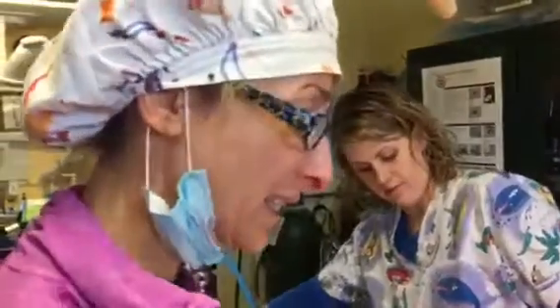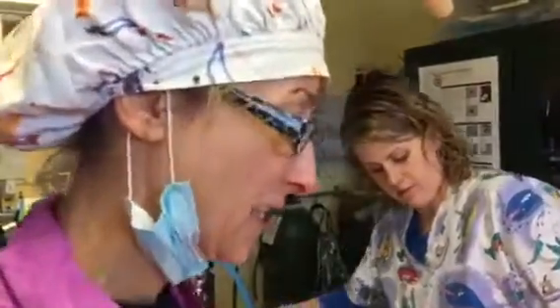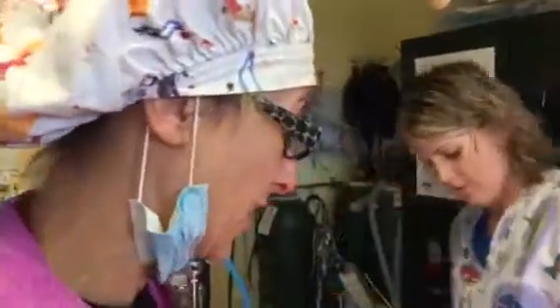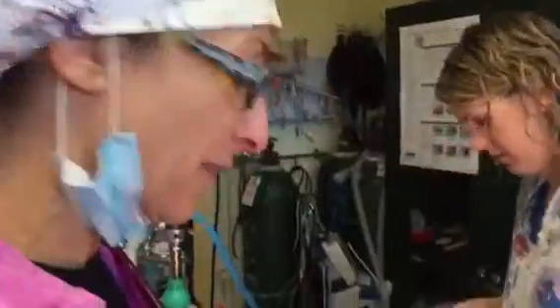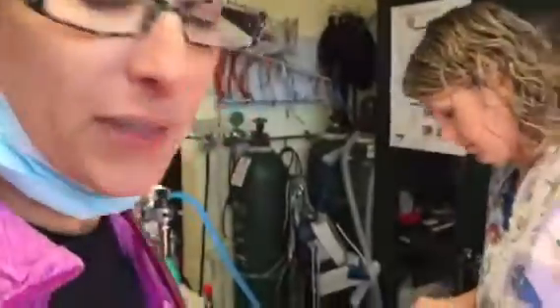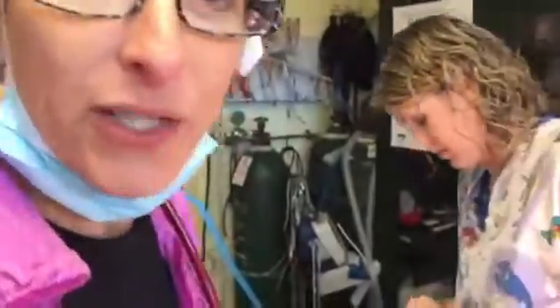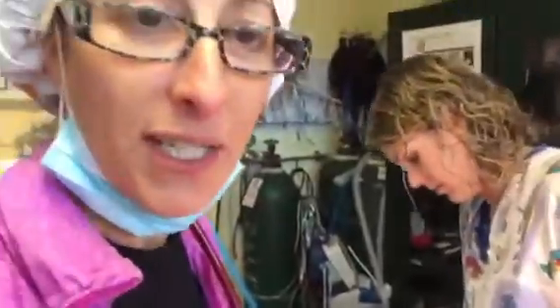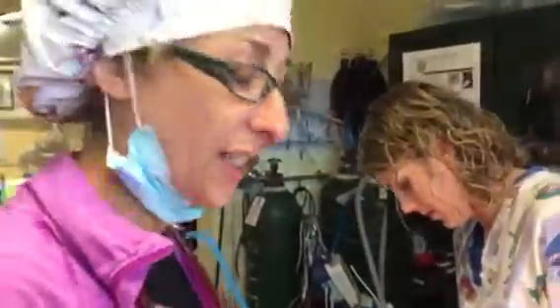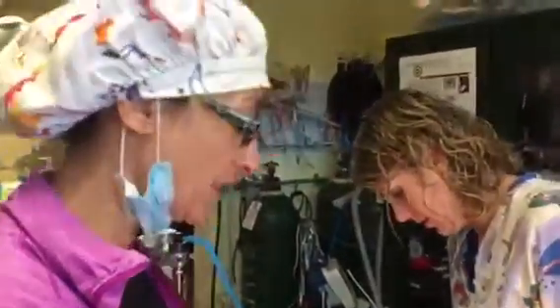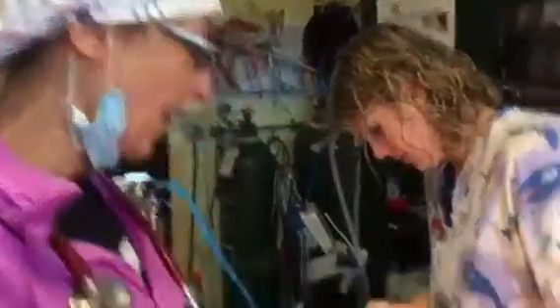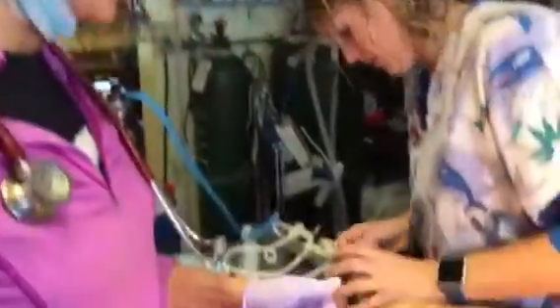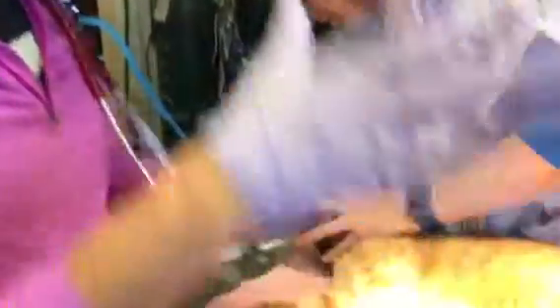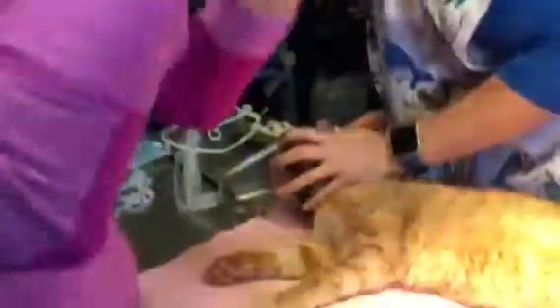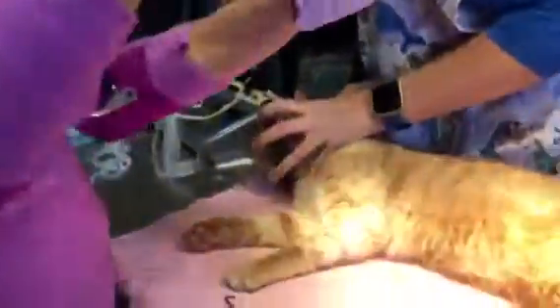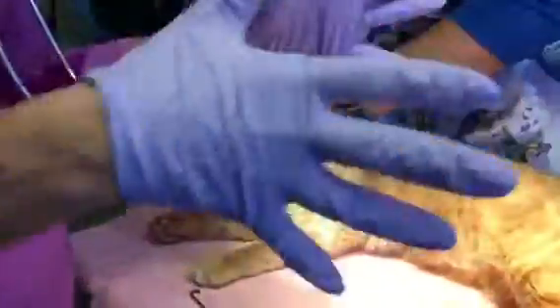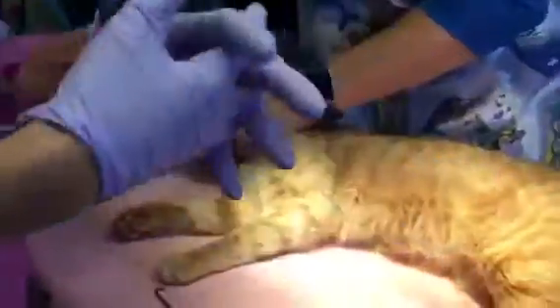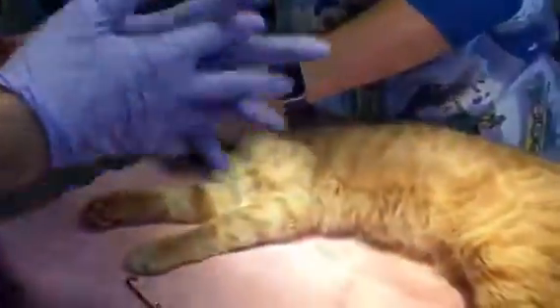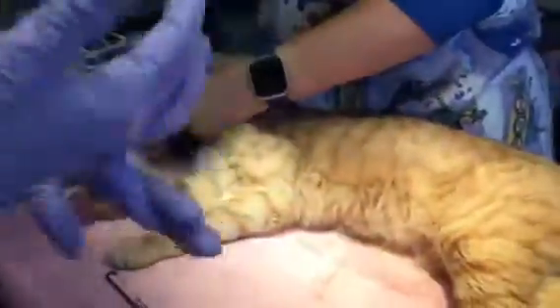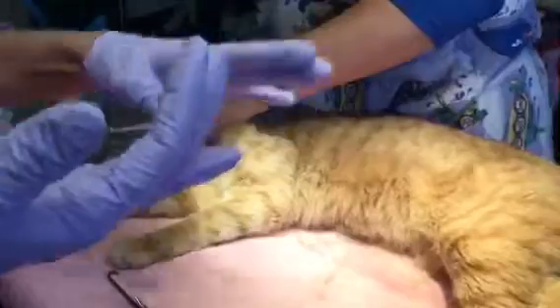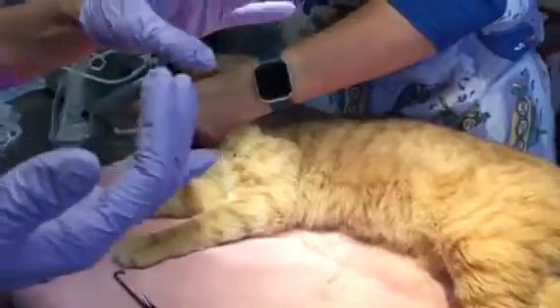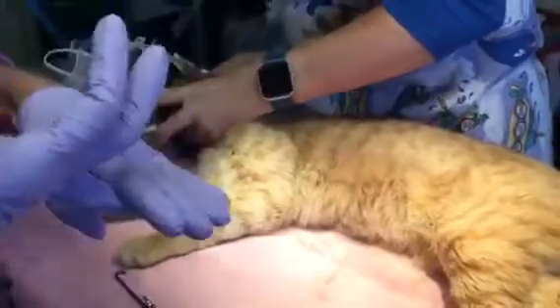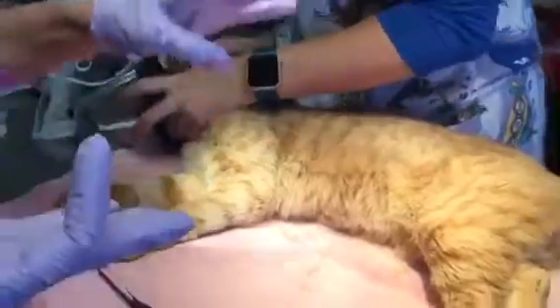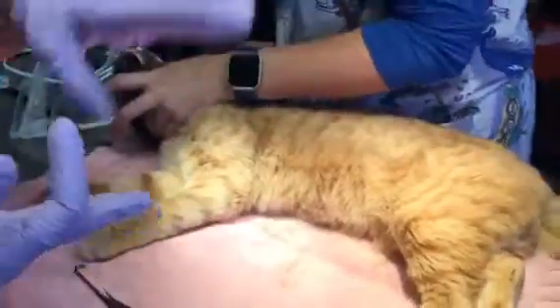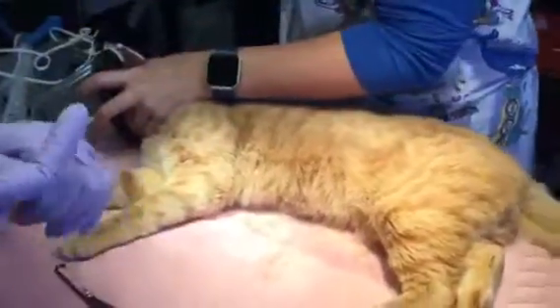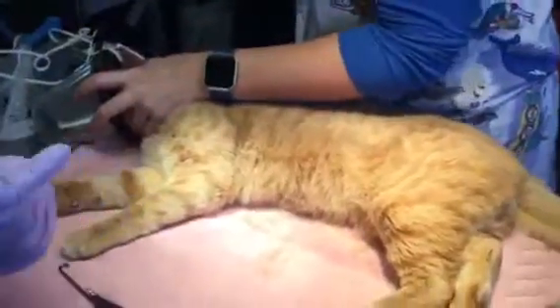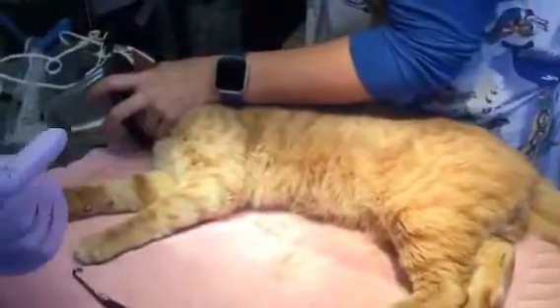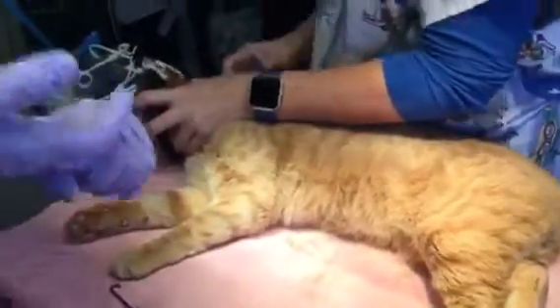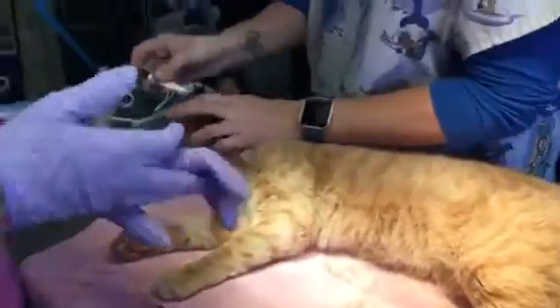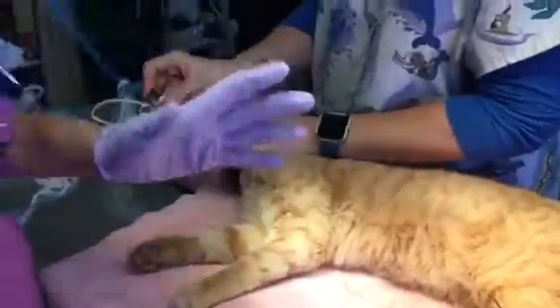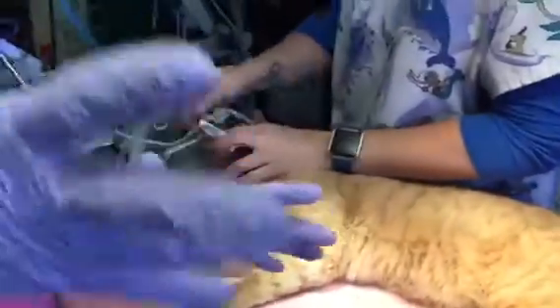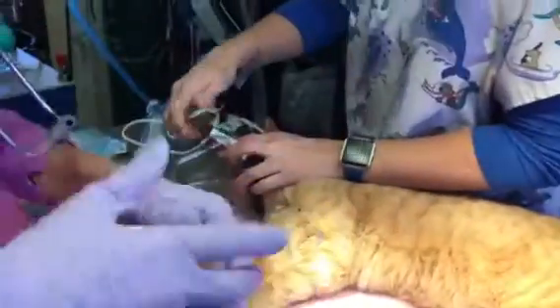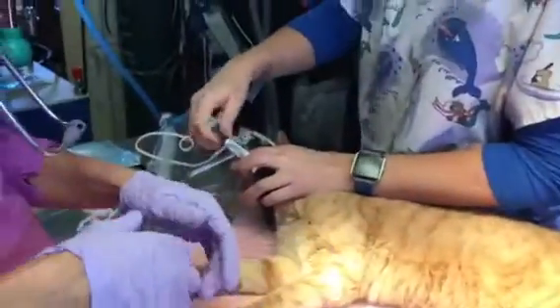This is a TNR kitty — we do these every once in a while. These are cats who have been out in the community. They get trapped, they get ear-tipped, we spay, neuter, vaccinate, and then they go back out in the community.